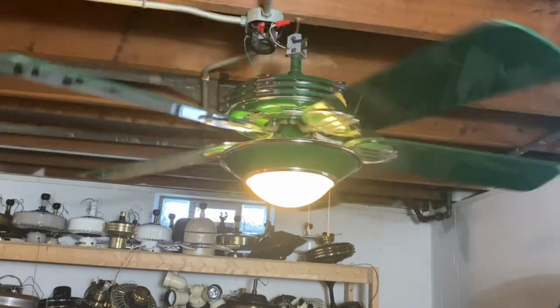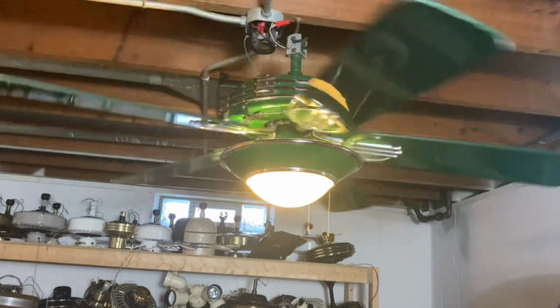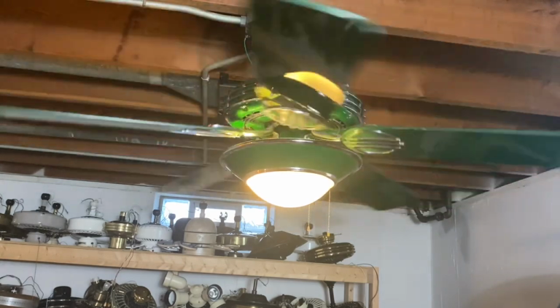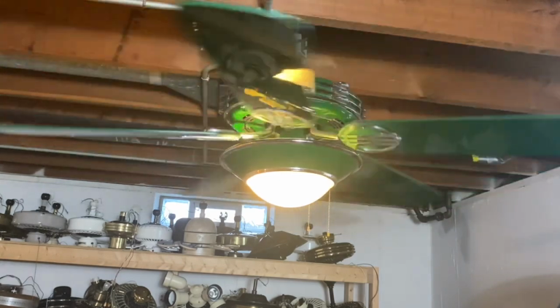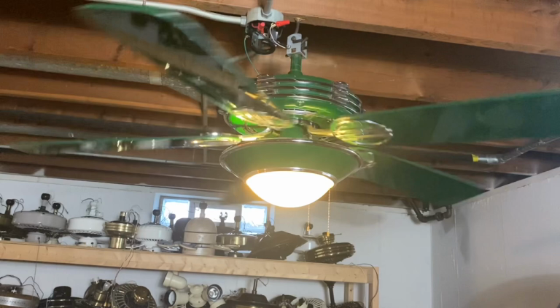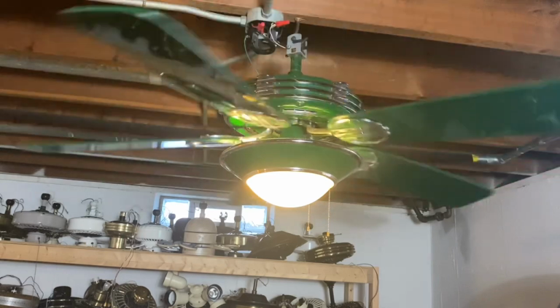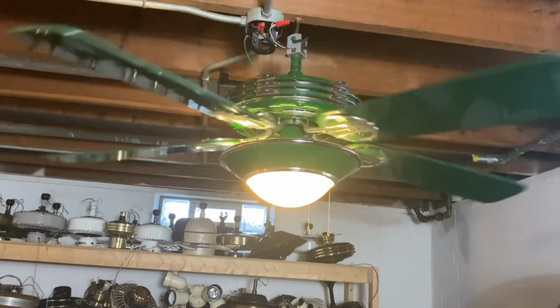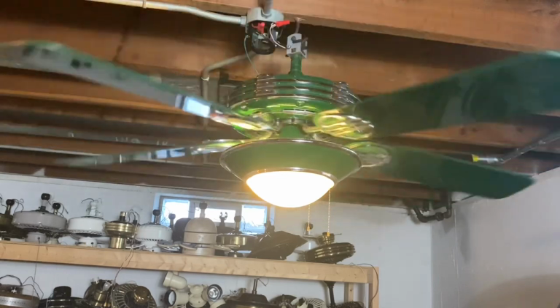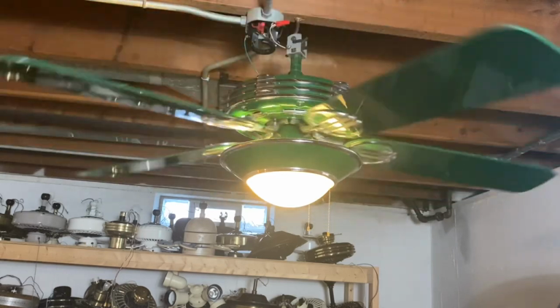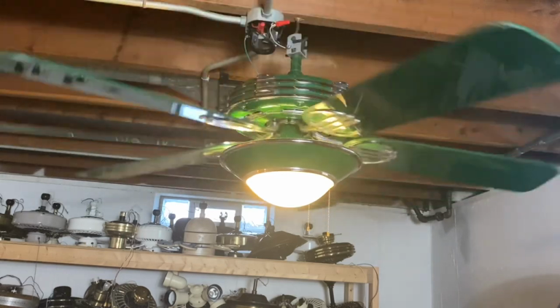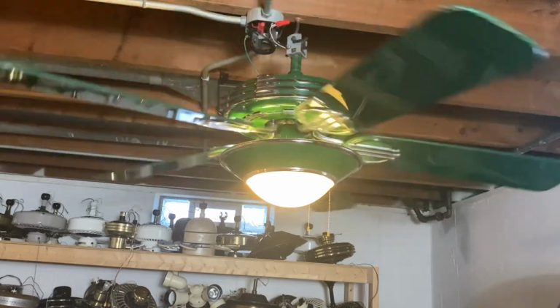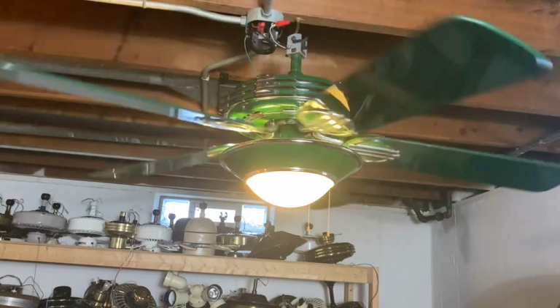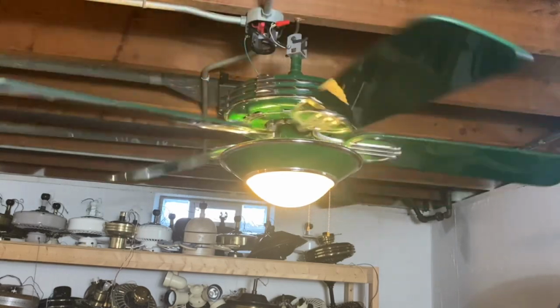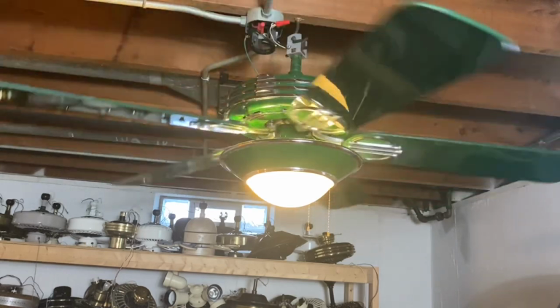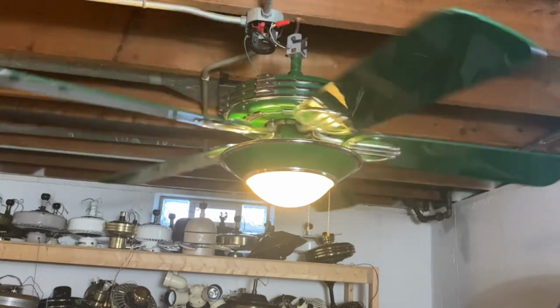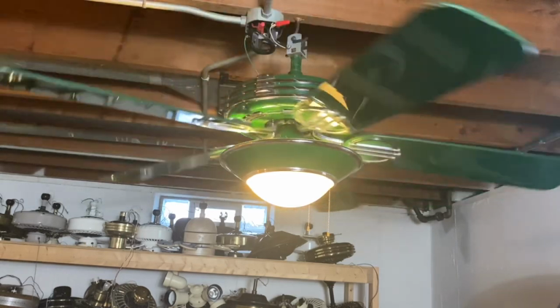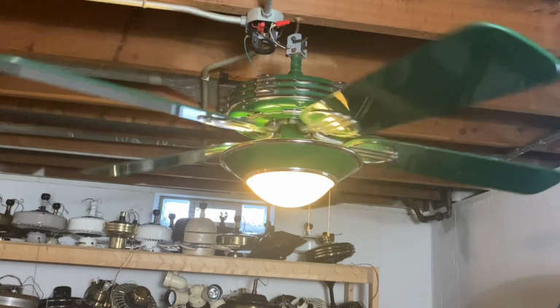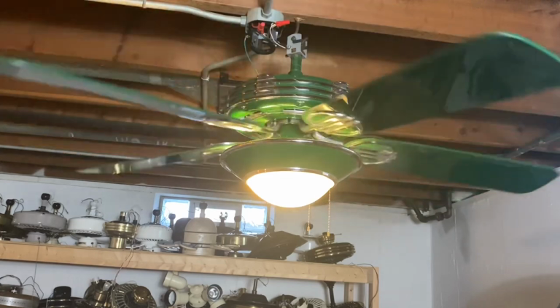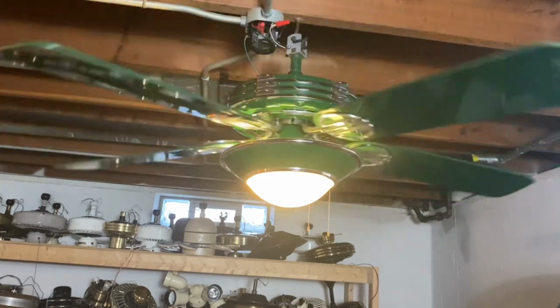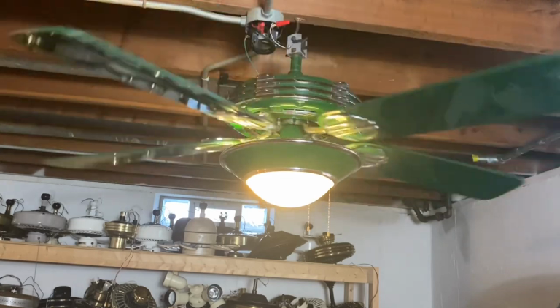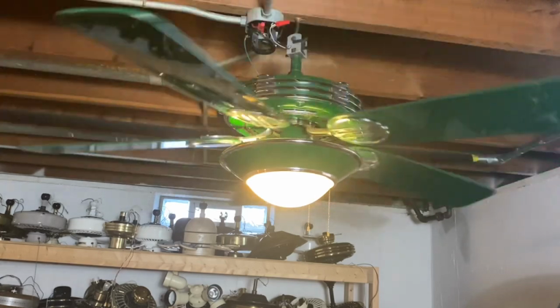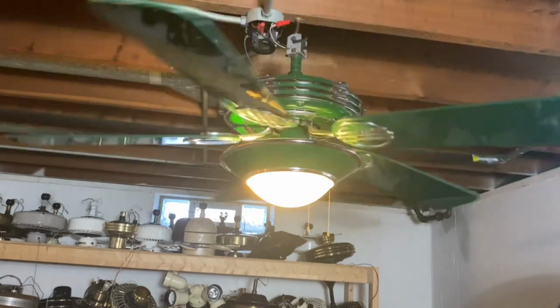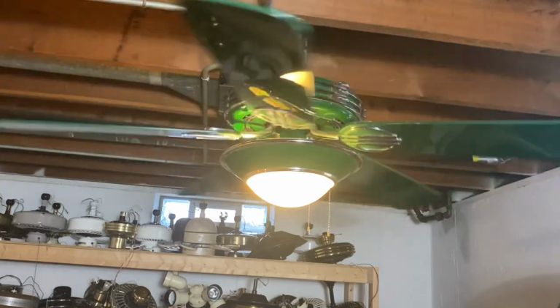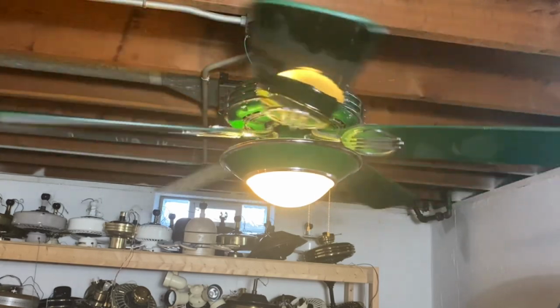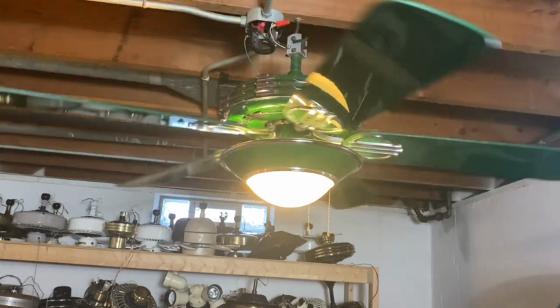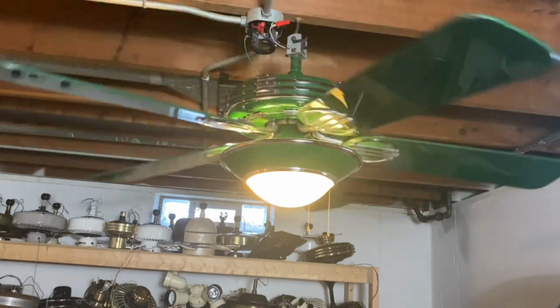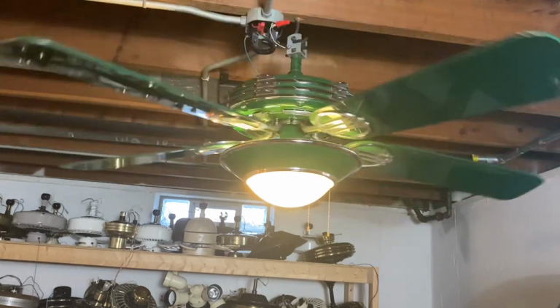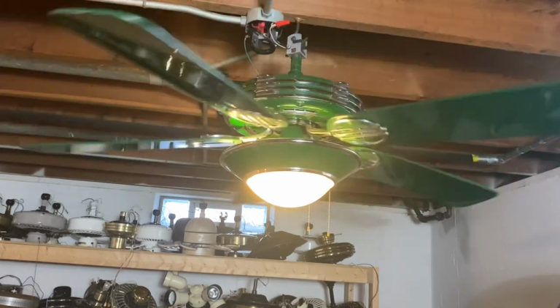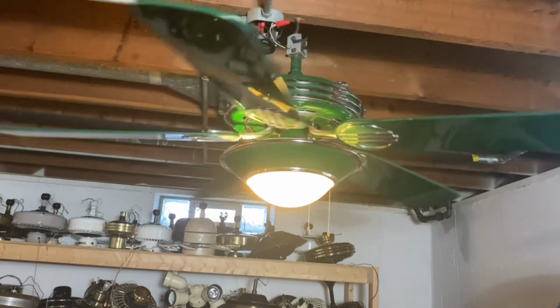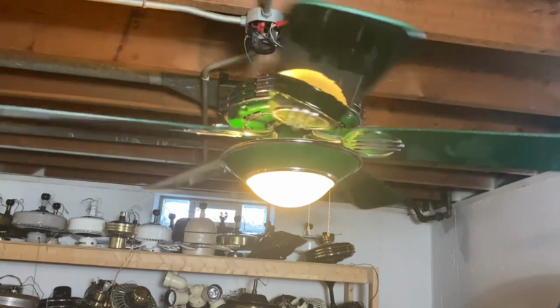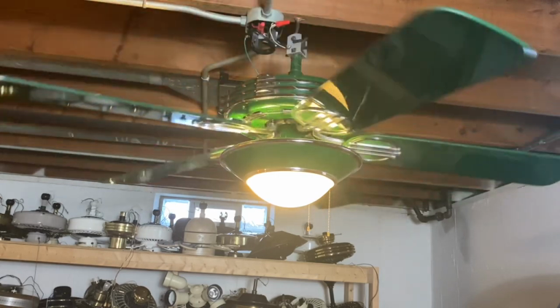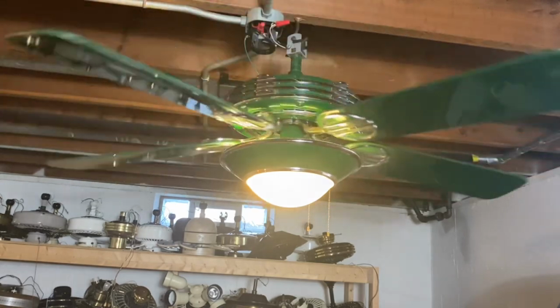It's definitely going to be much brighter where we're going to put it. That's going to do it for this video of this green 1930s Original ceiling fan — I hope you enjoyed it. Please like, comment, and subscribe. Peace out, suckers.